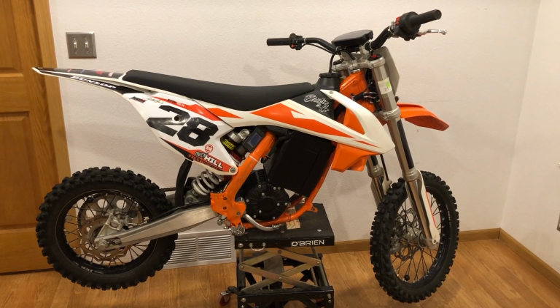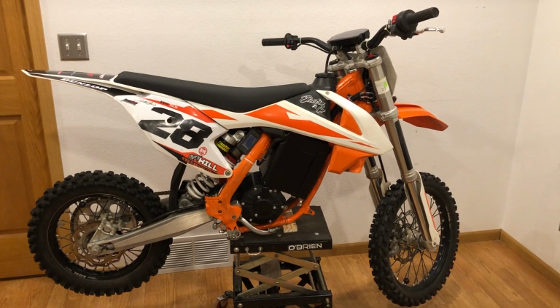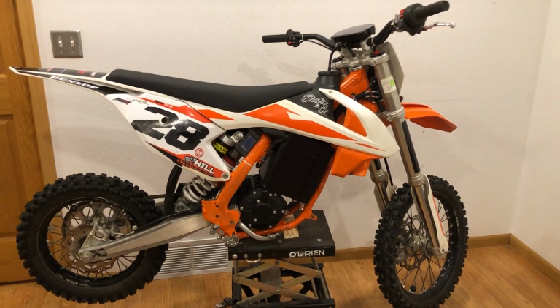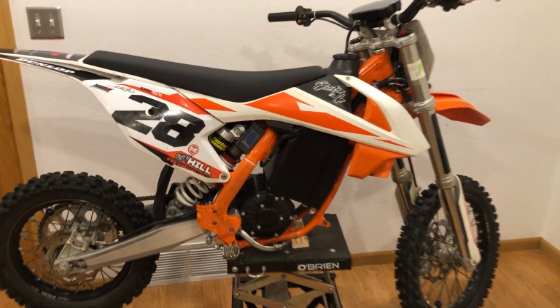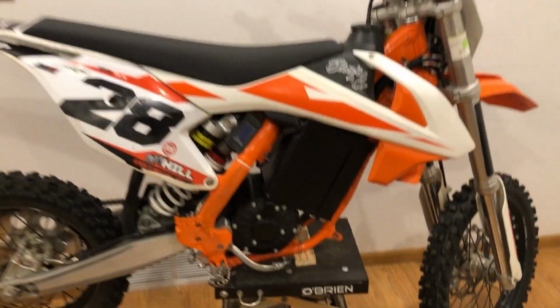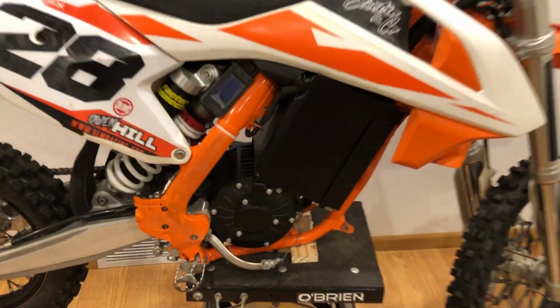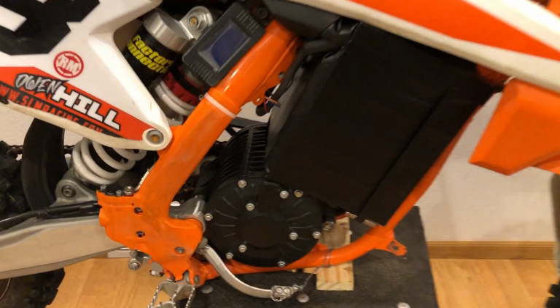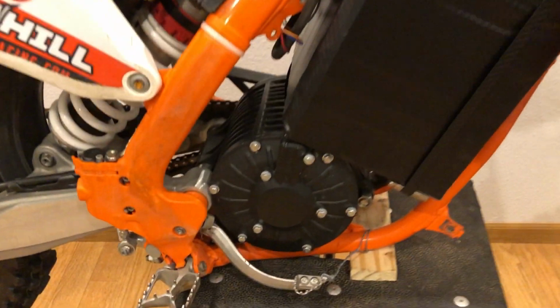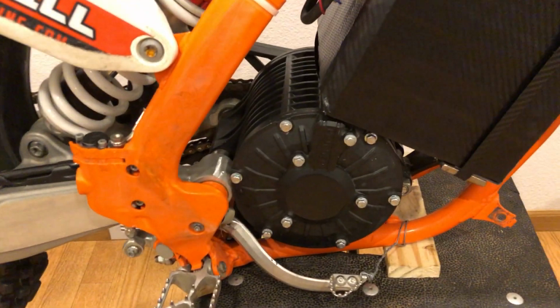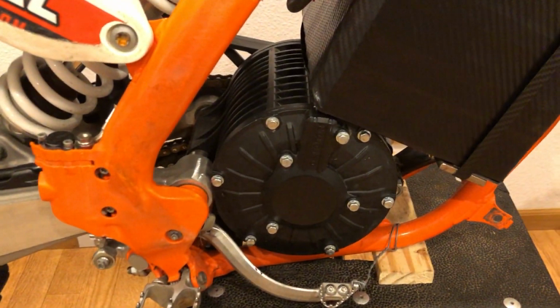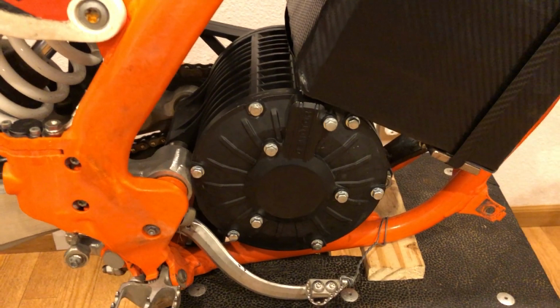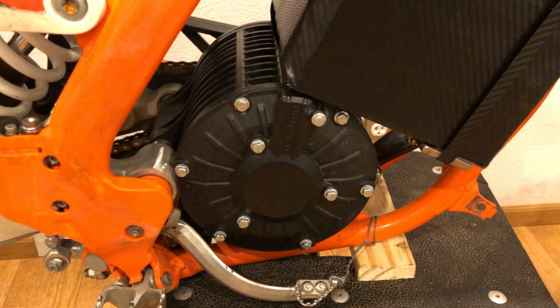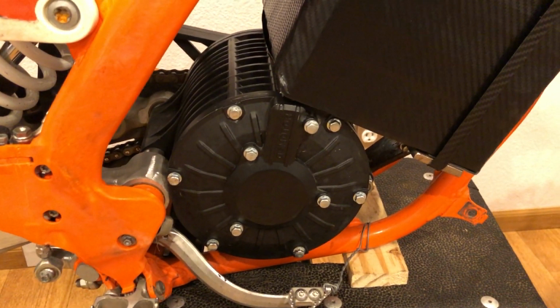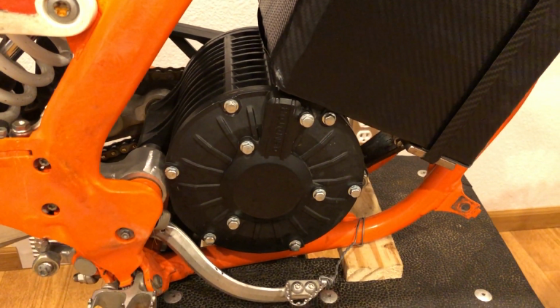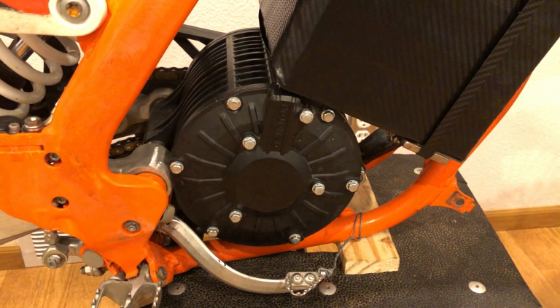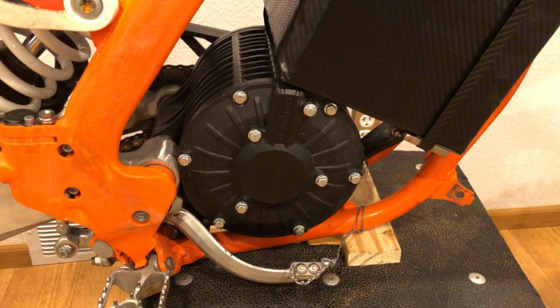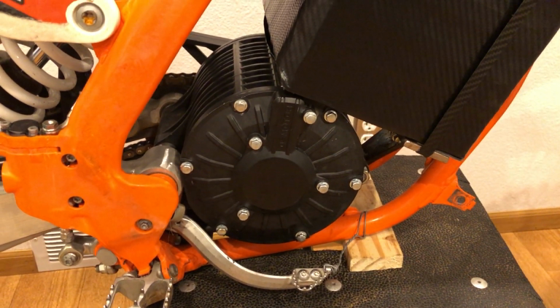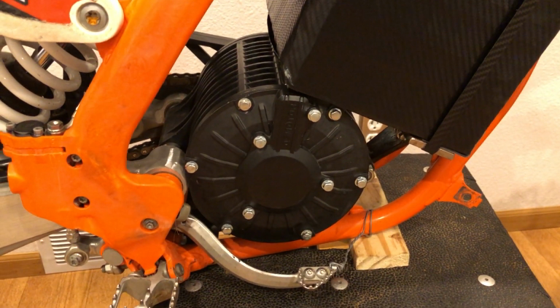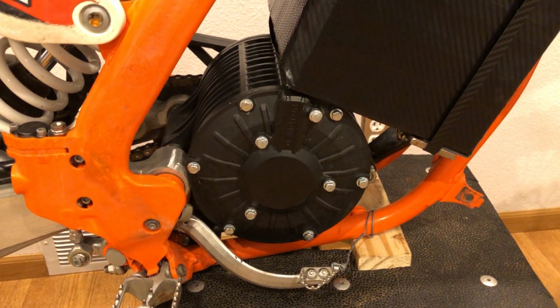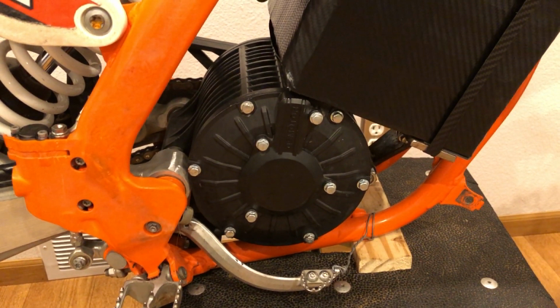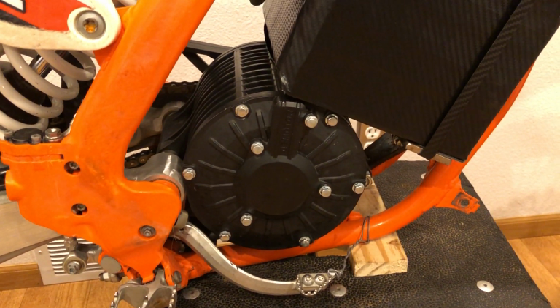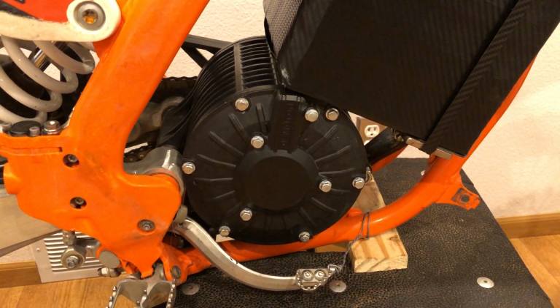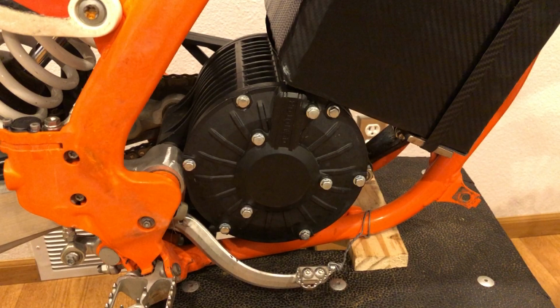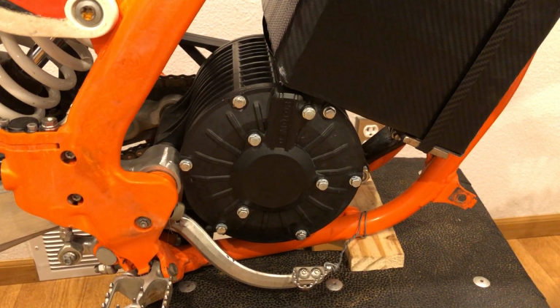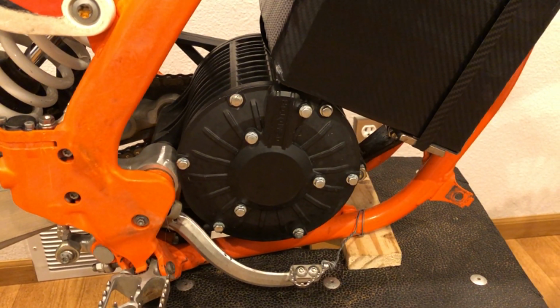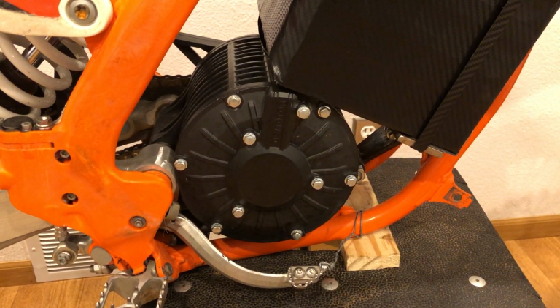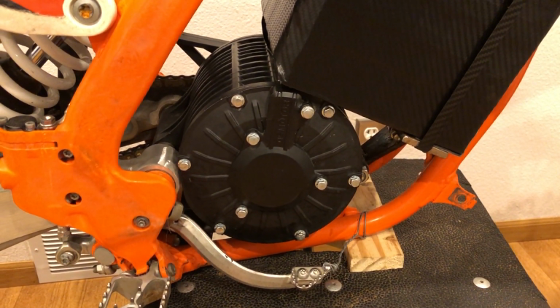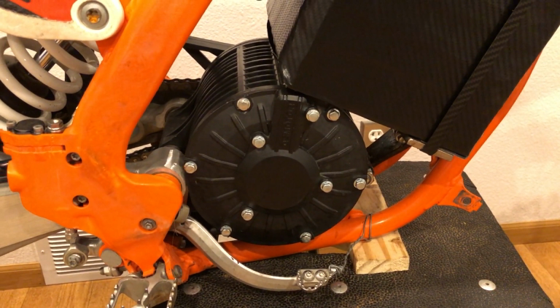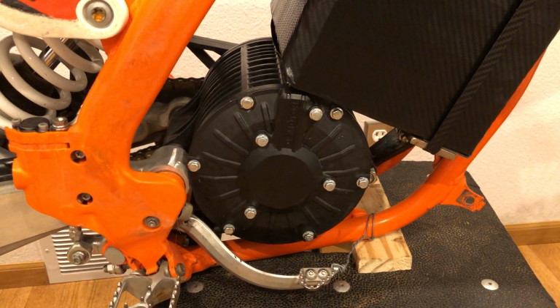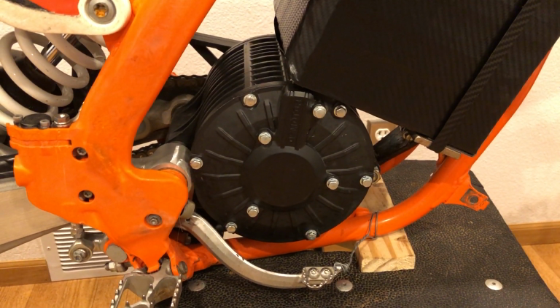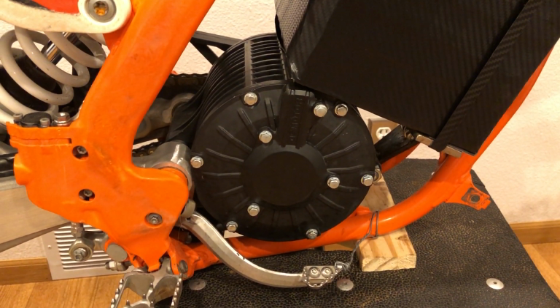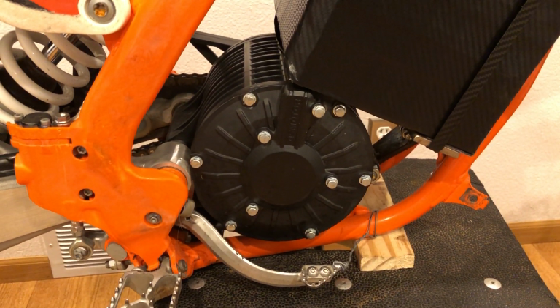Here's what's on the bike currently. QS 138 70H motor, 3,000 watt rated motor. It will go much higher — I've run it up to about 12,000 watts and it doesn't even phase it.